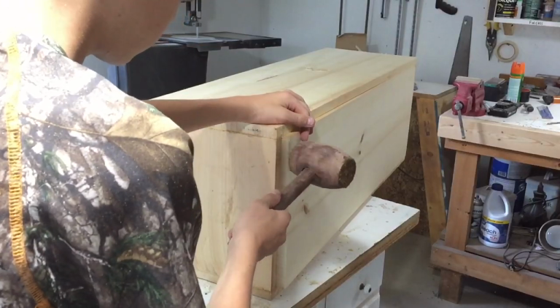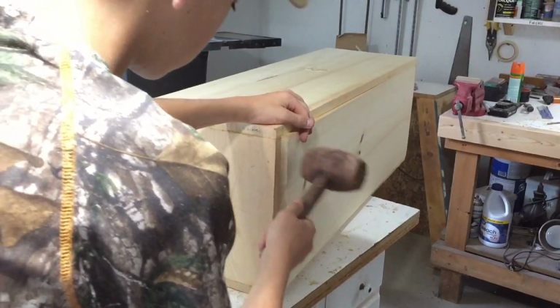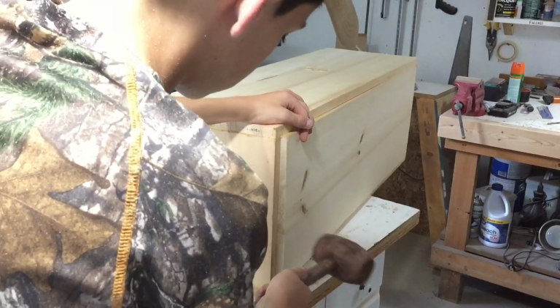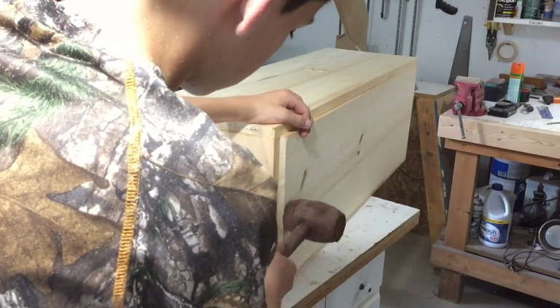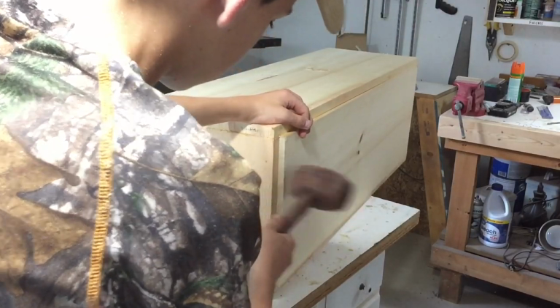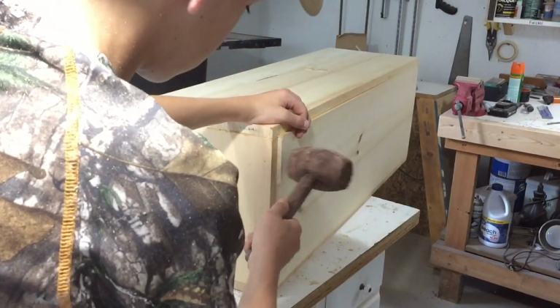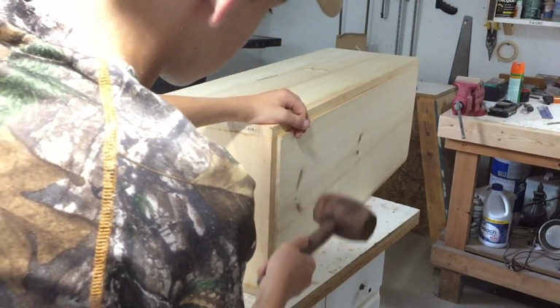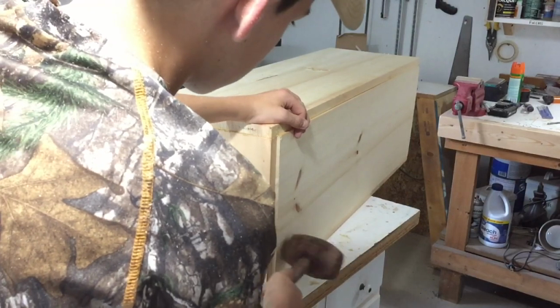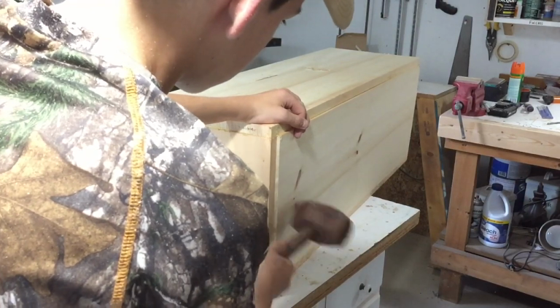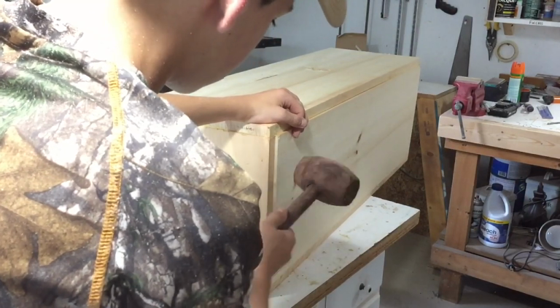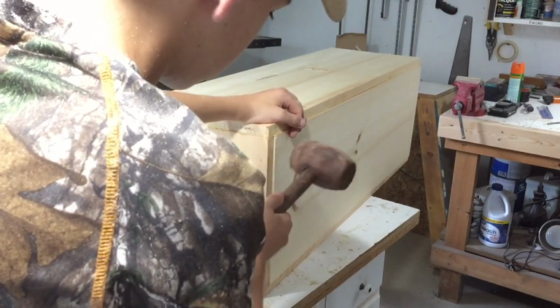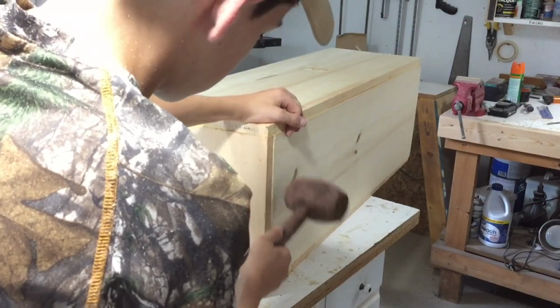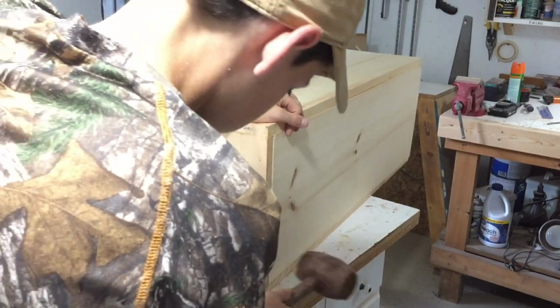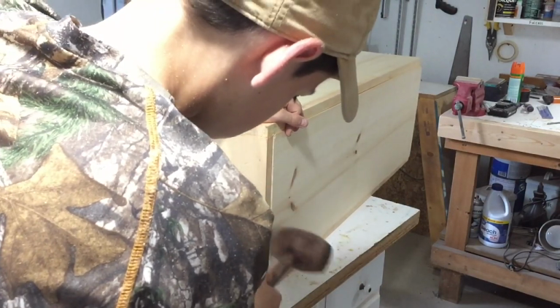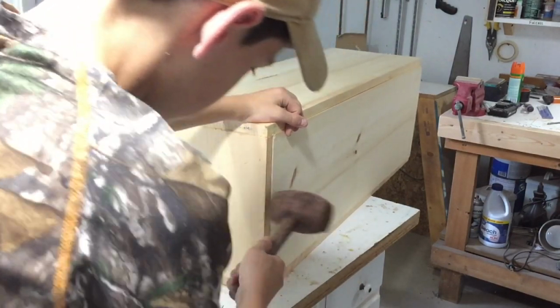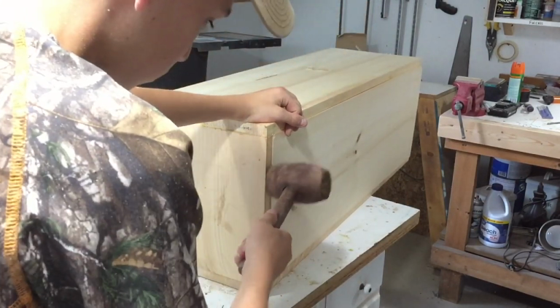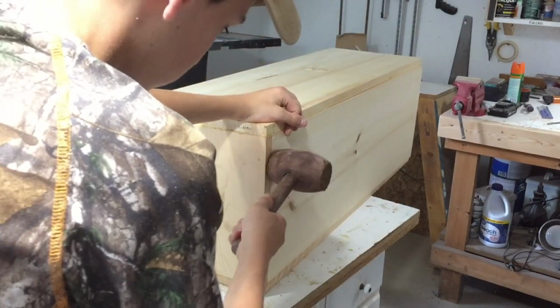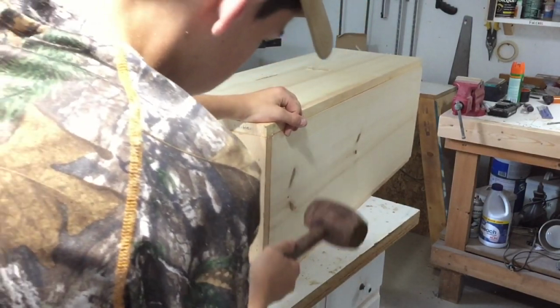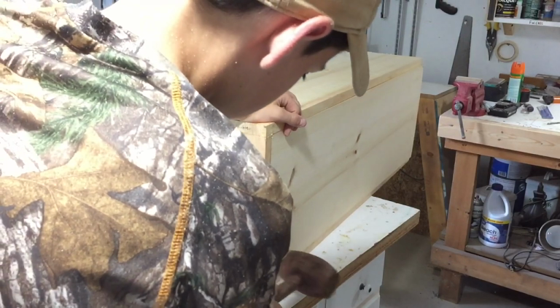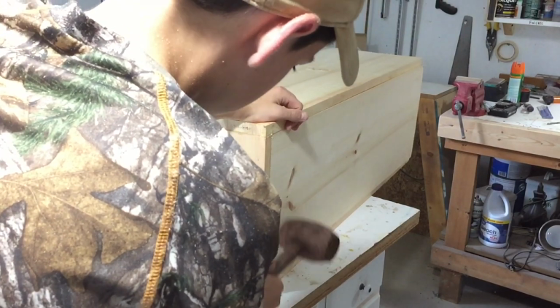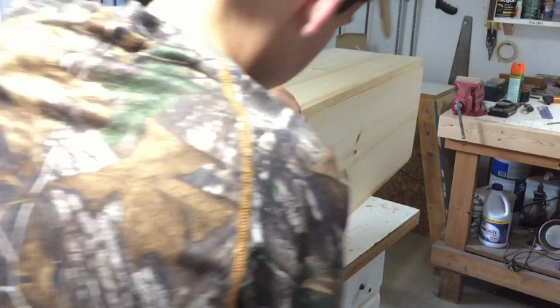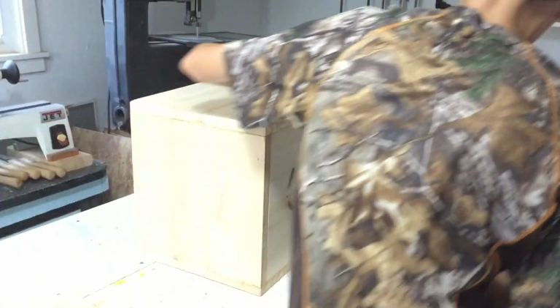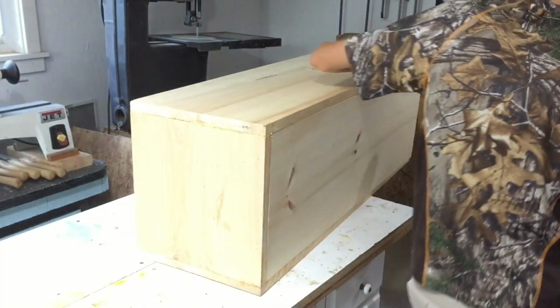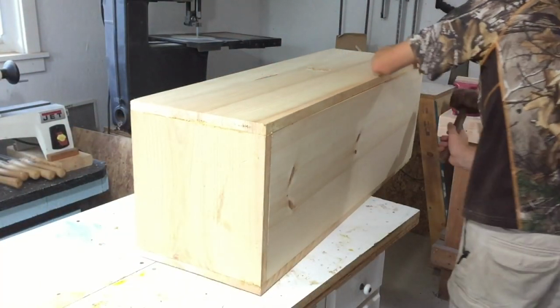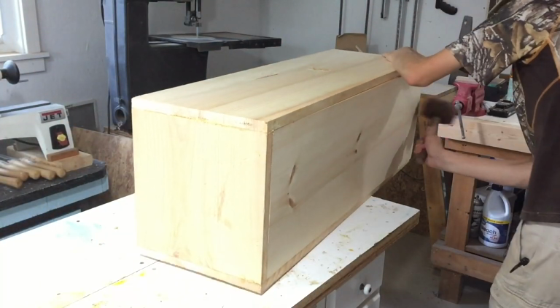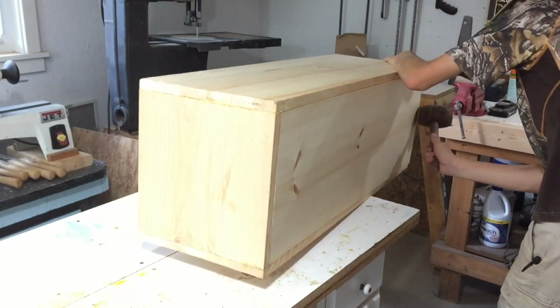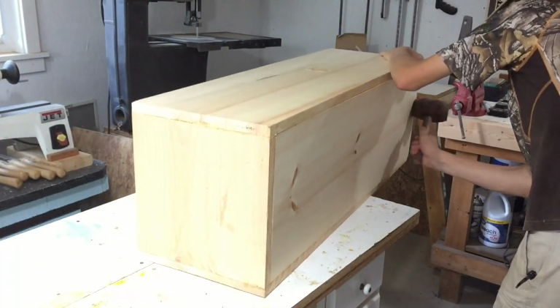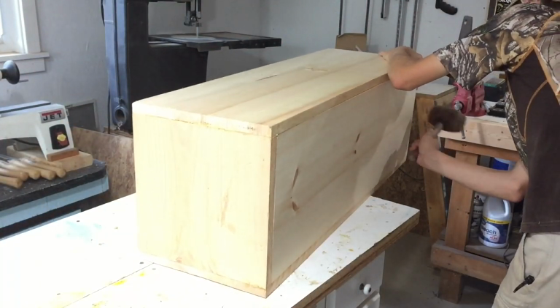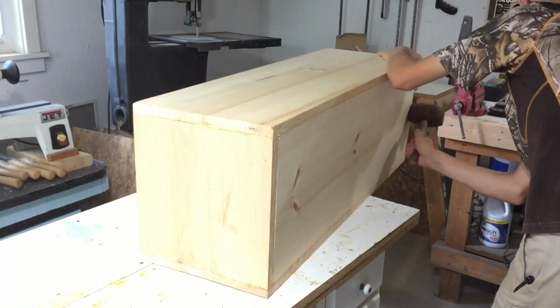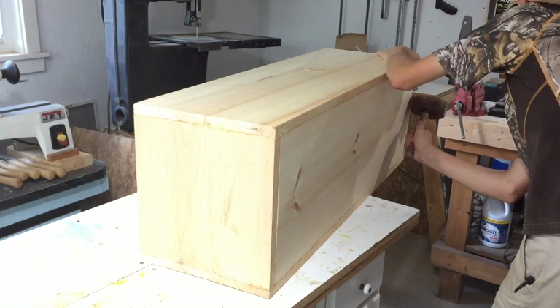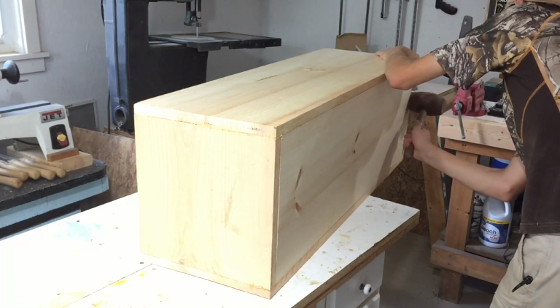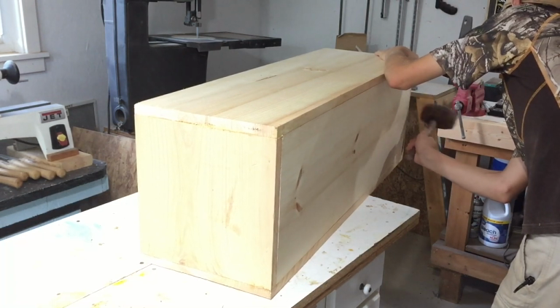I just cut a base to fit in the cabinet and since everything was perfectly square, my base fit in there really, really nice and snug, which is exactly what I wanted. This is the dry fit just to make sure it fits really good, and it does — so now let's put some glue on there and put it in there permanently.